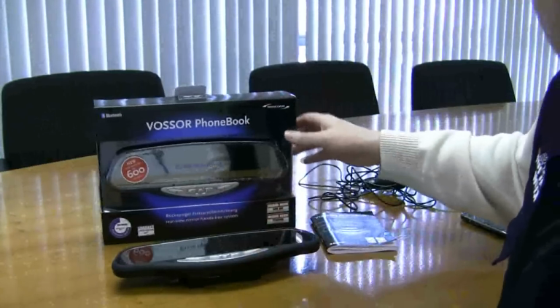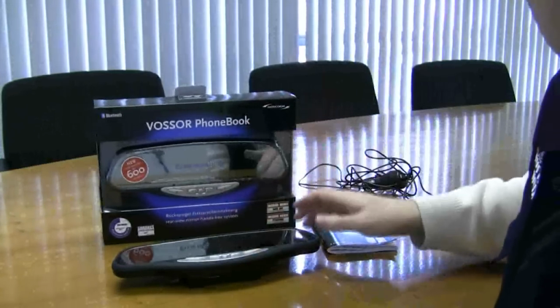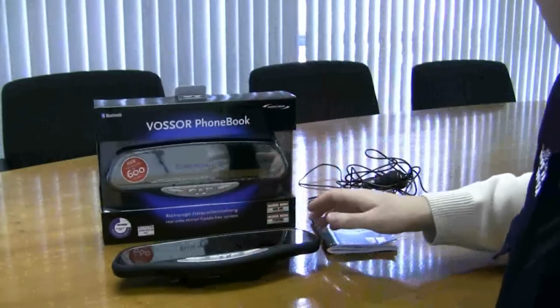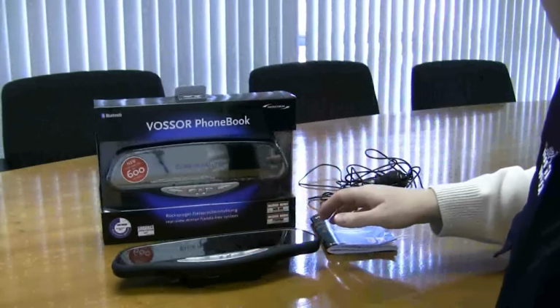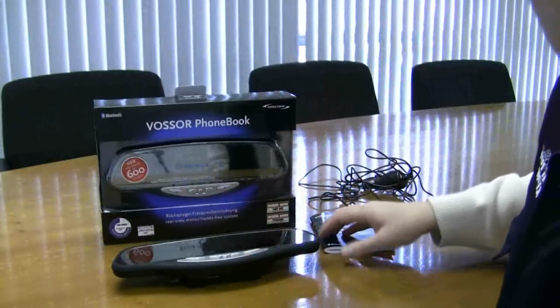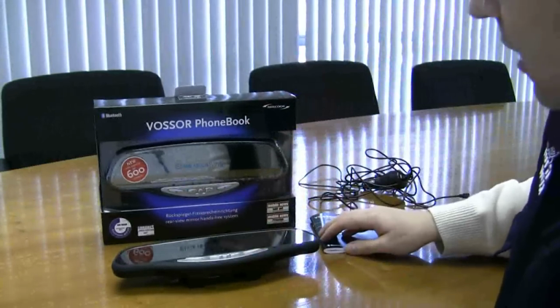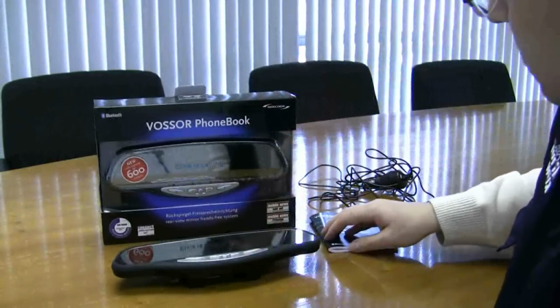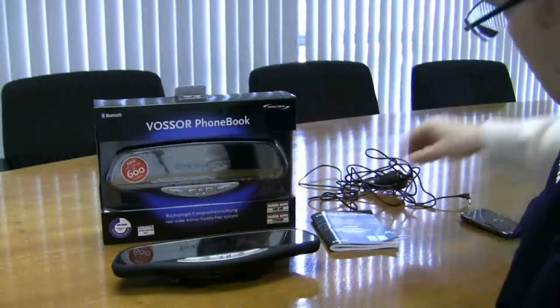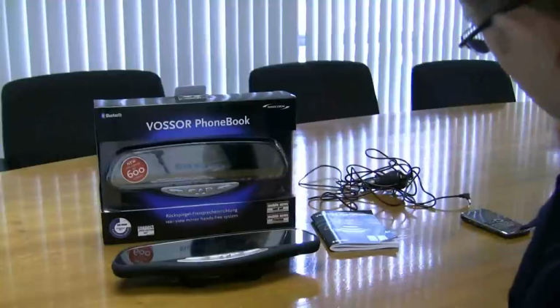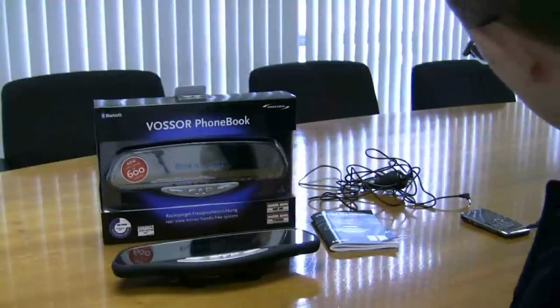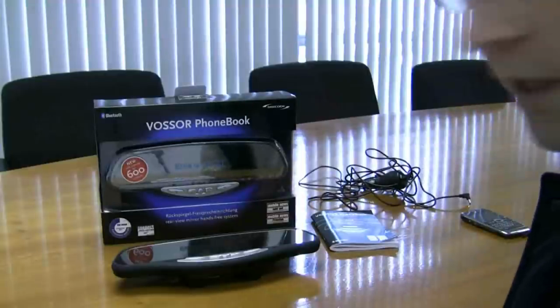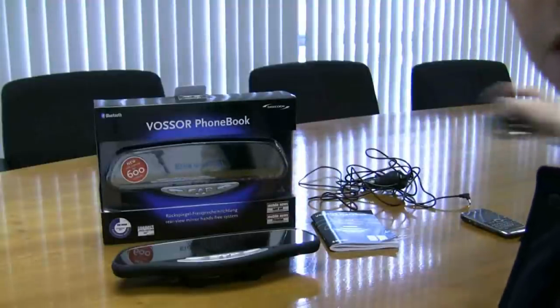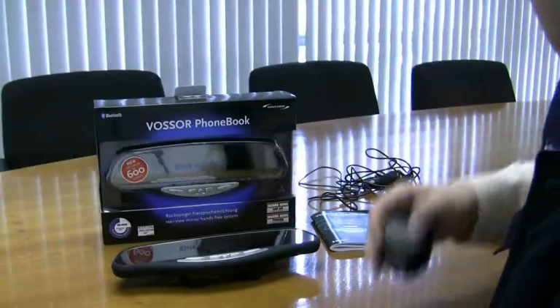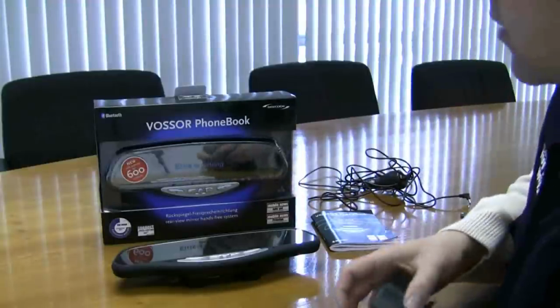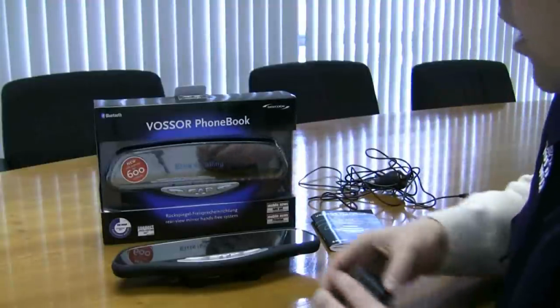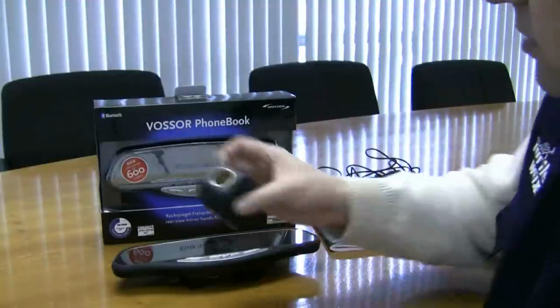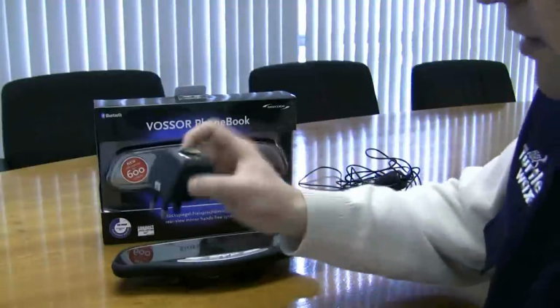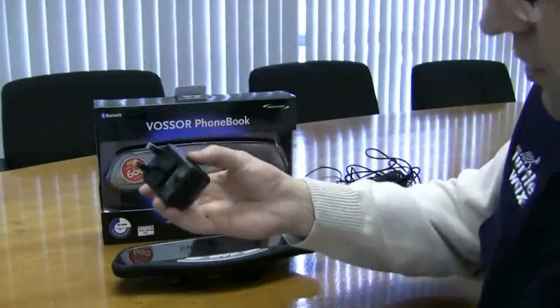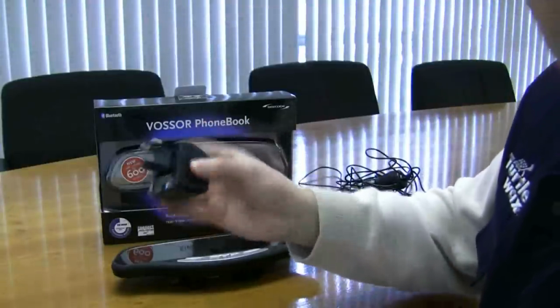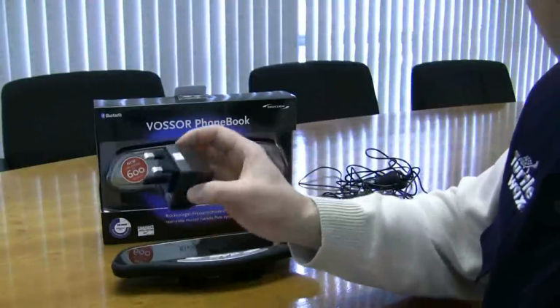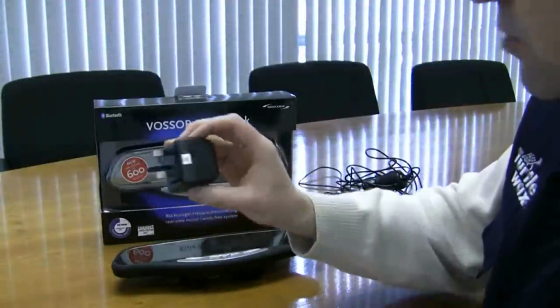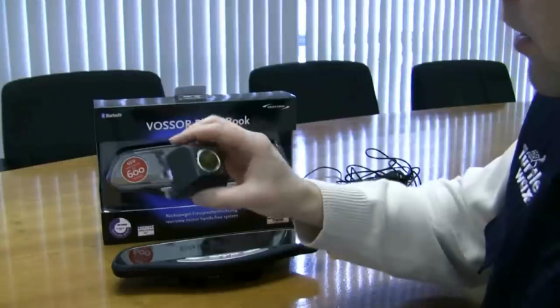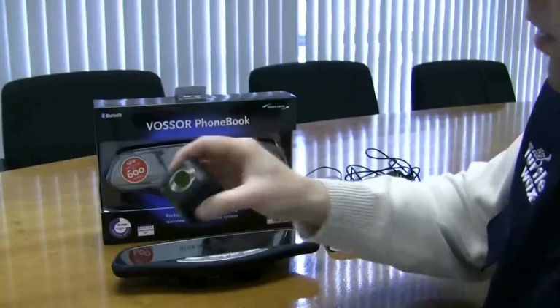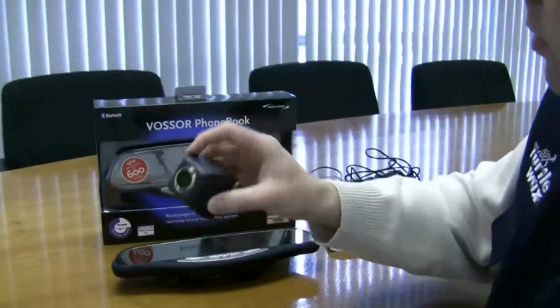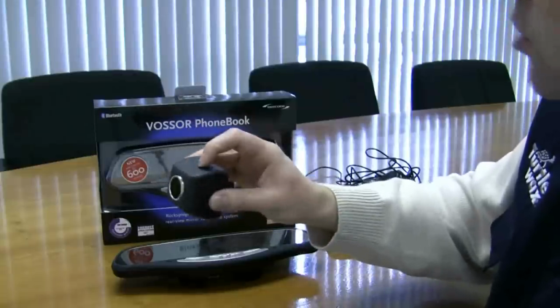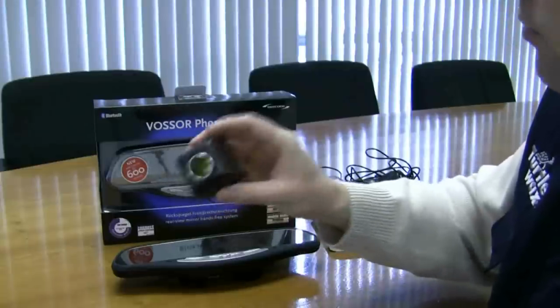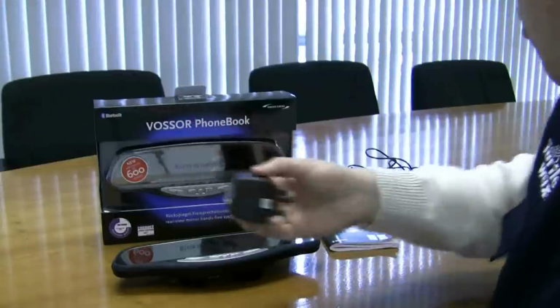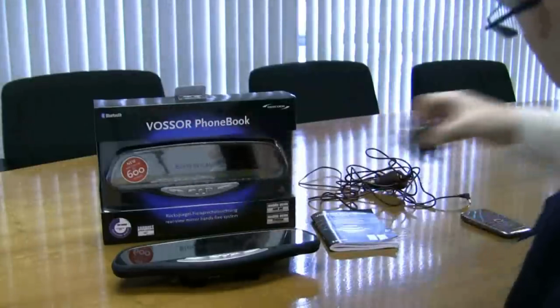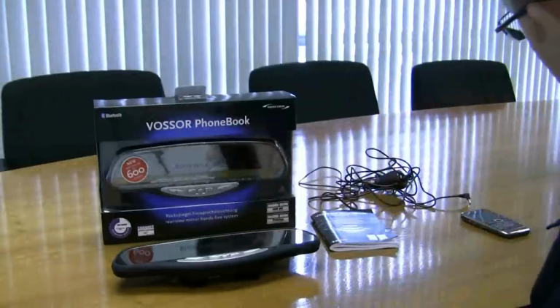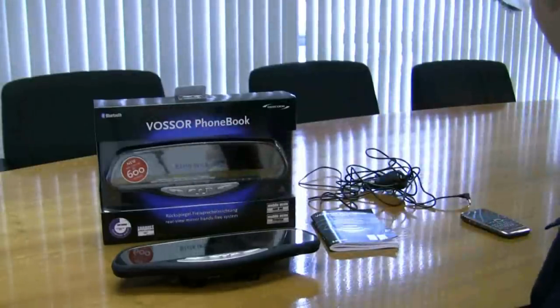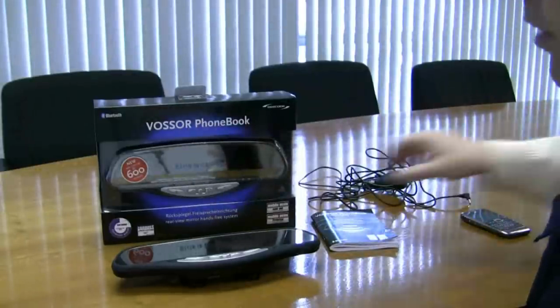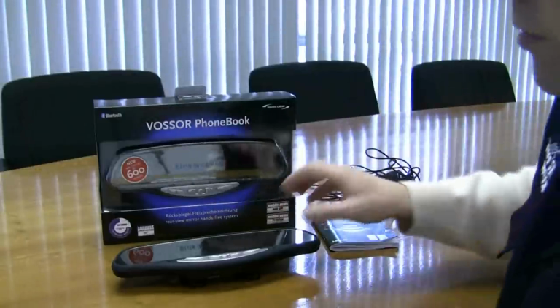Before you do anything with your fuzzer, you're supposed to charge it for eight continuous hours. This may or may not be practical in your car, and if it's not you can purchase a mains adapter which allows you to charge it from home.